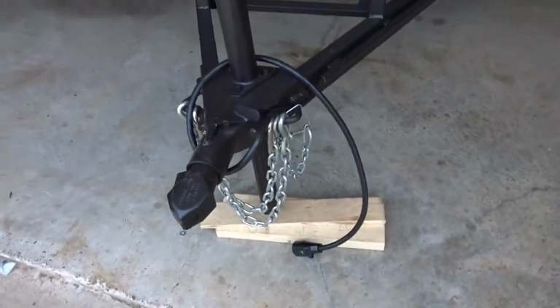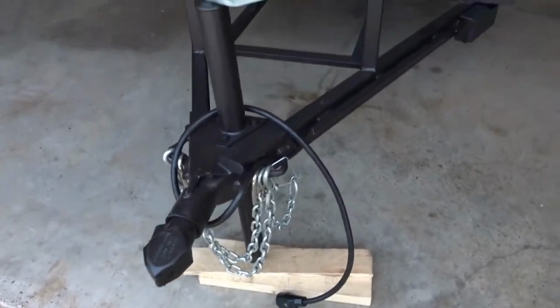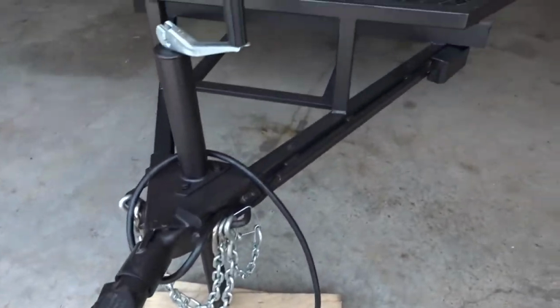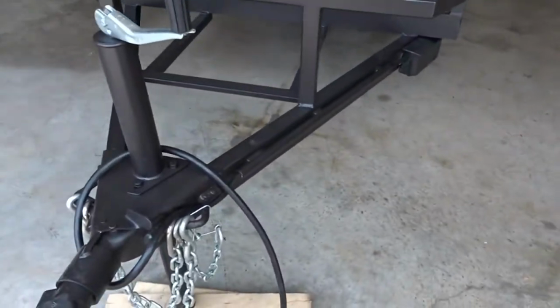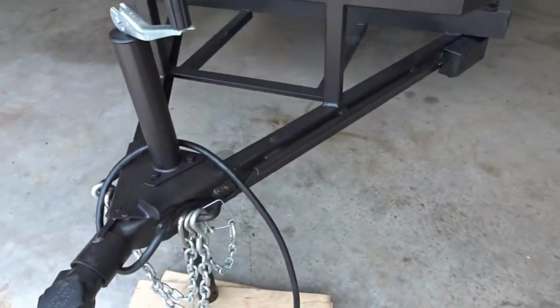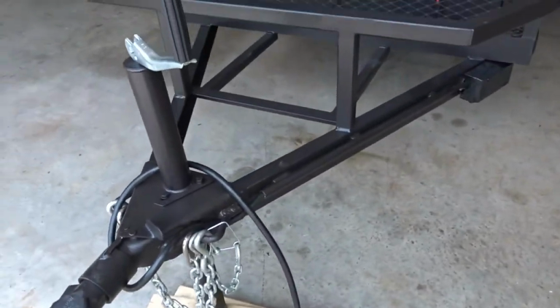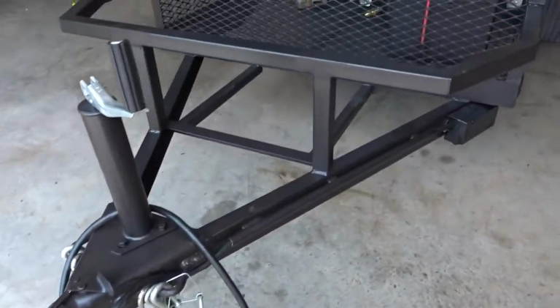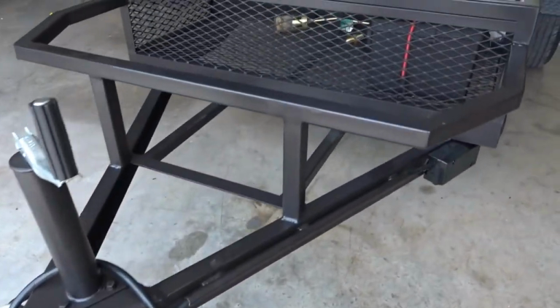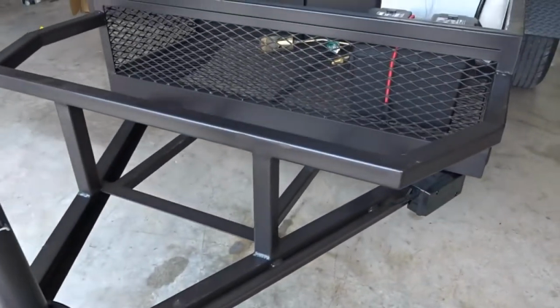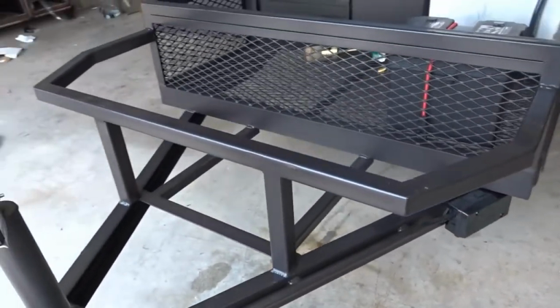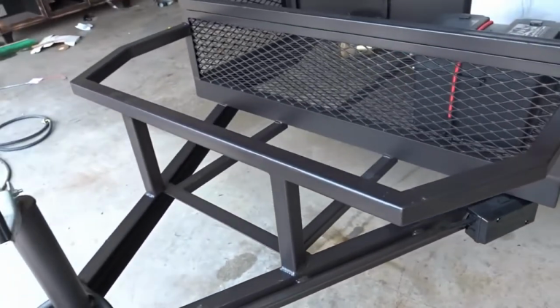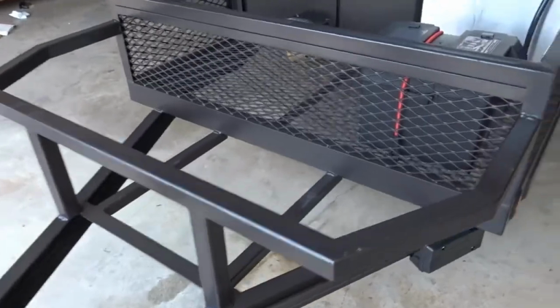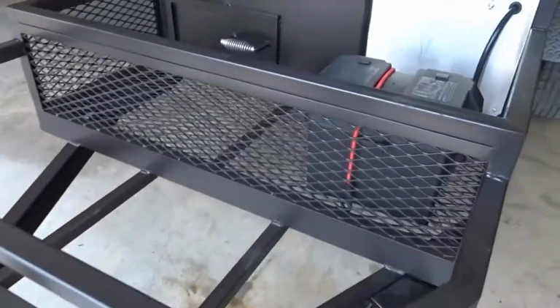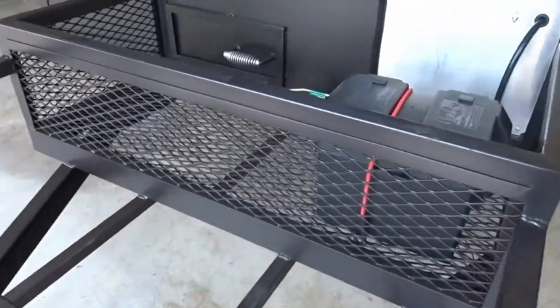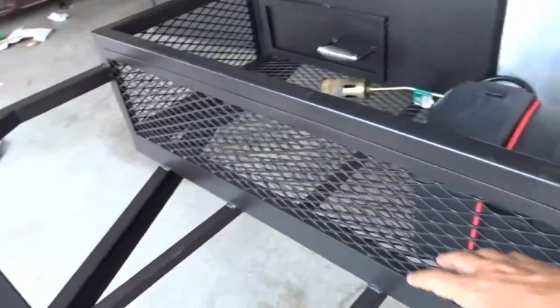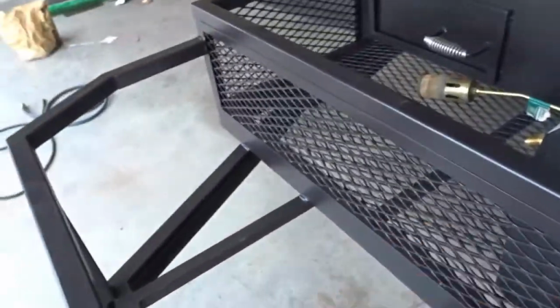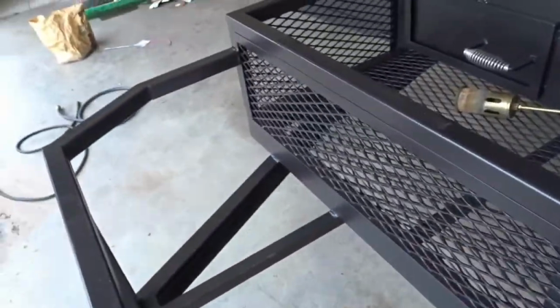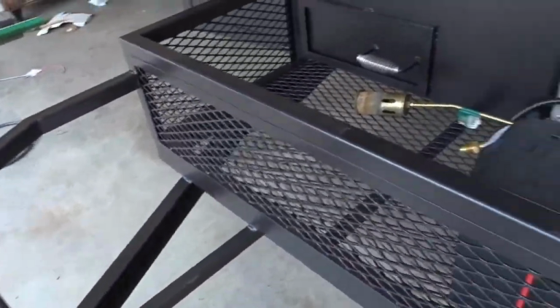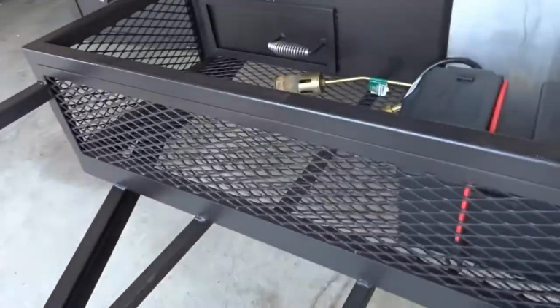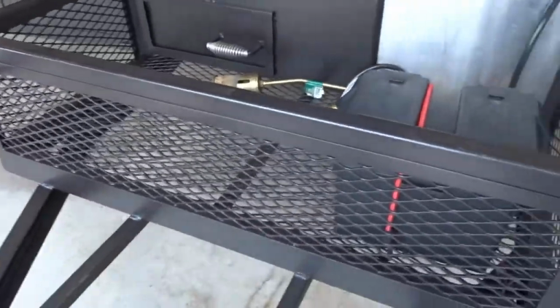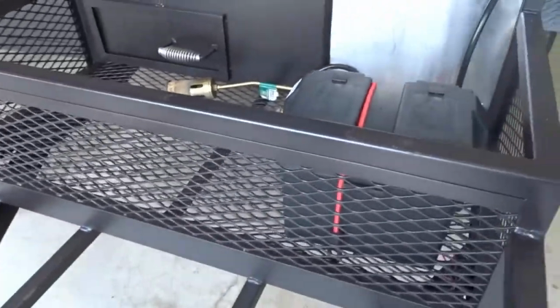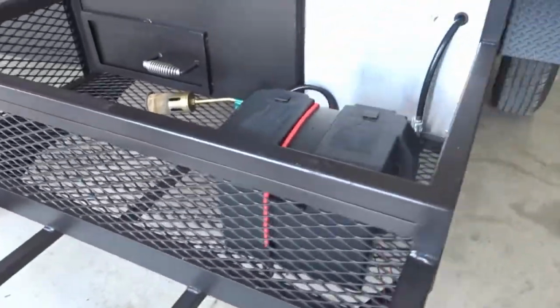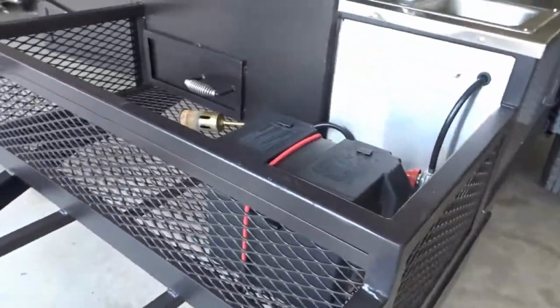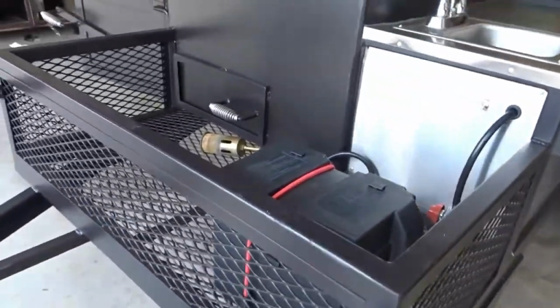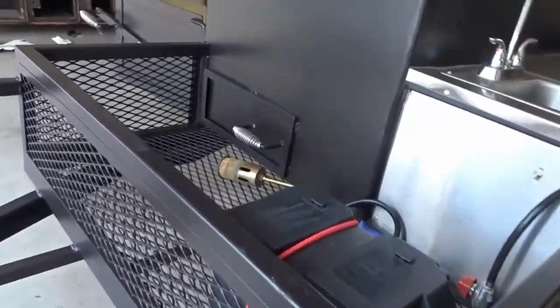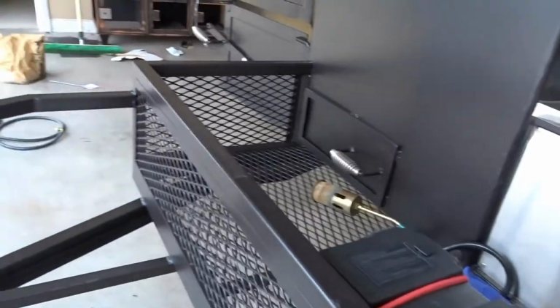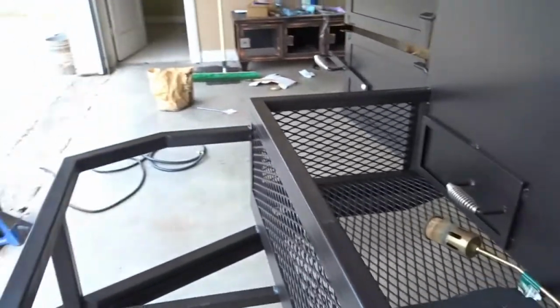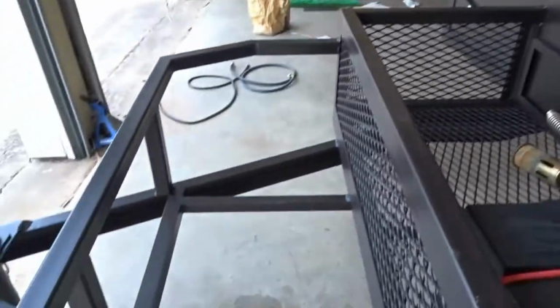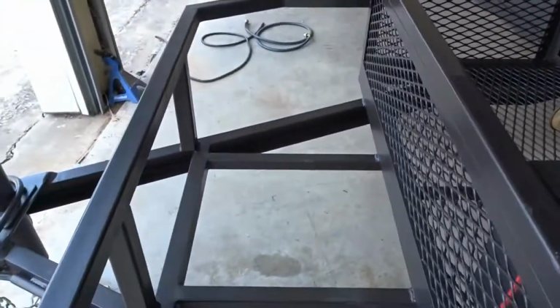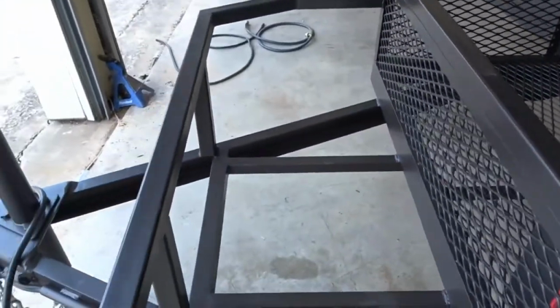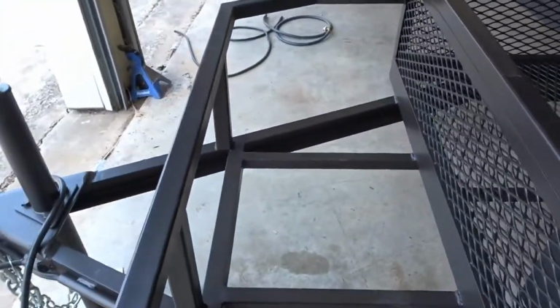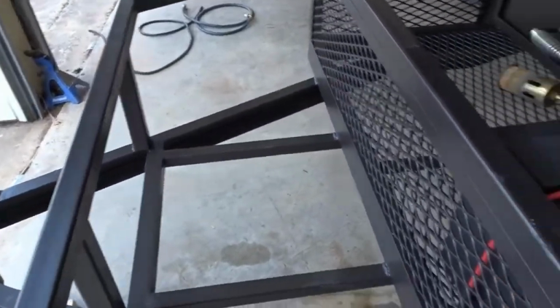Okay everyone, welcome back to part two of the vlog. Here we have the finished product, the finished trailer. There's a lot of work that my brother put into it and I did a week's worth of work here.